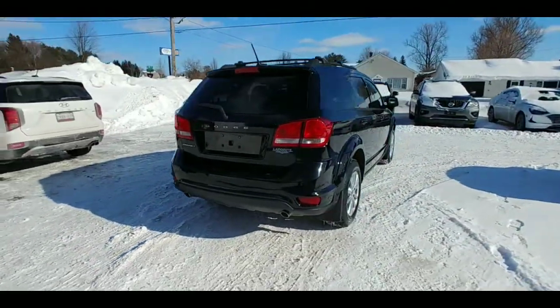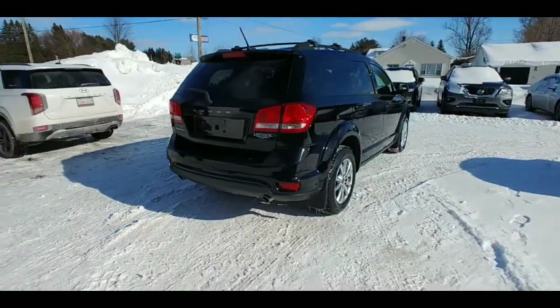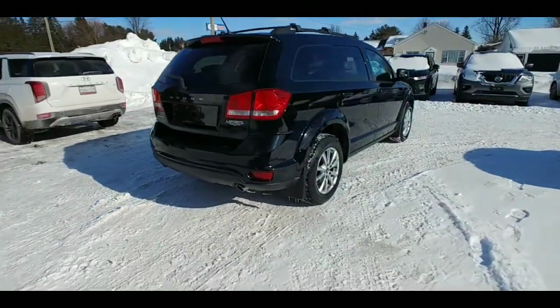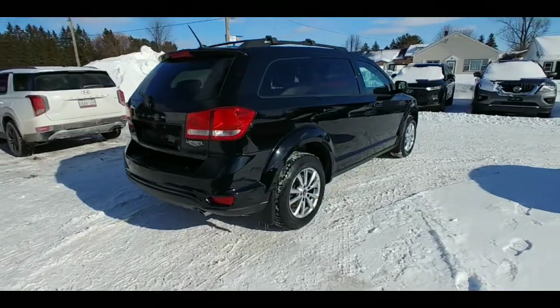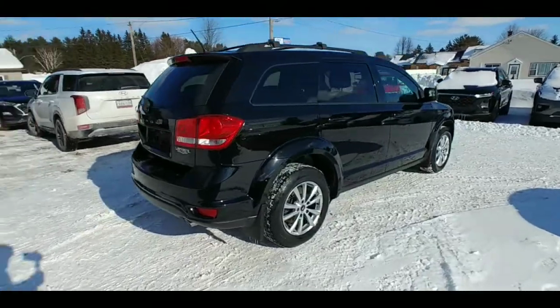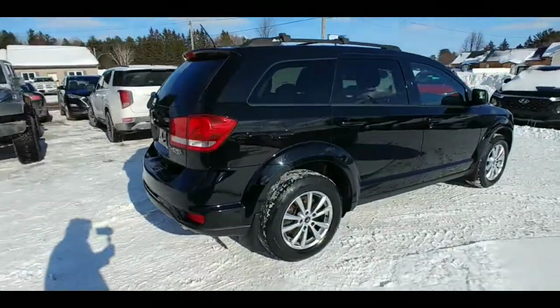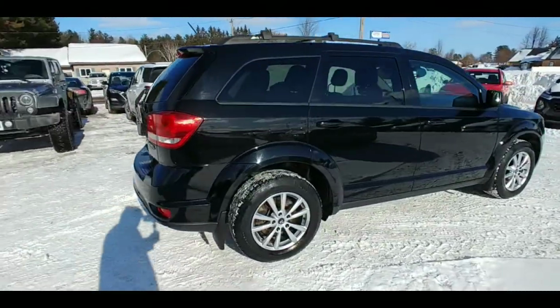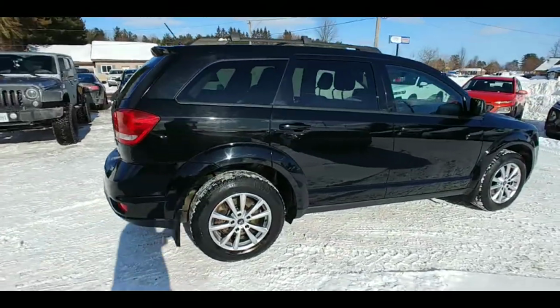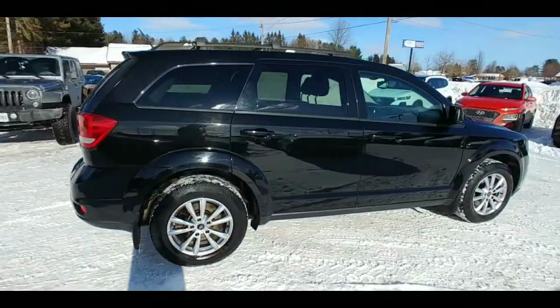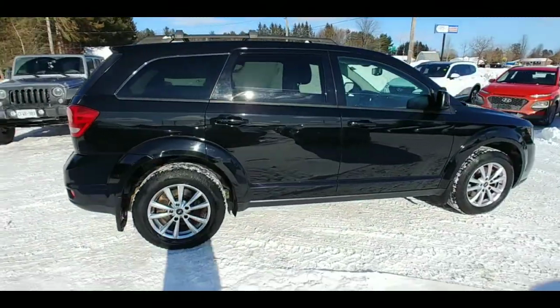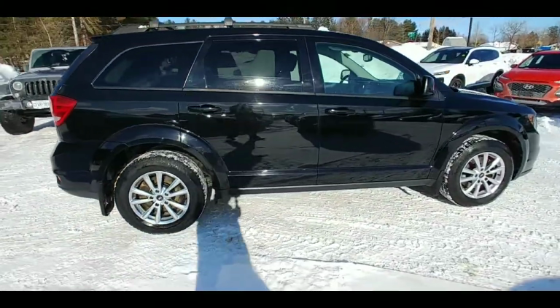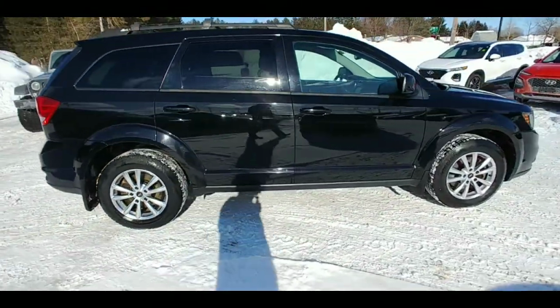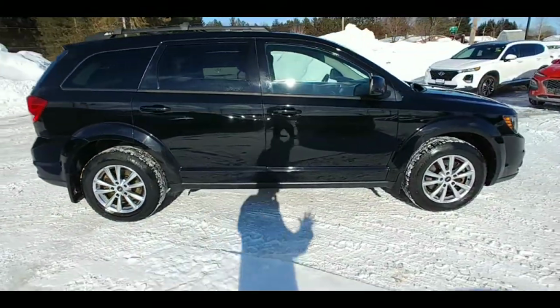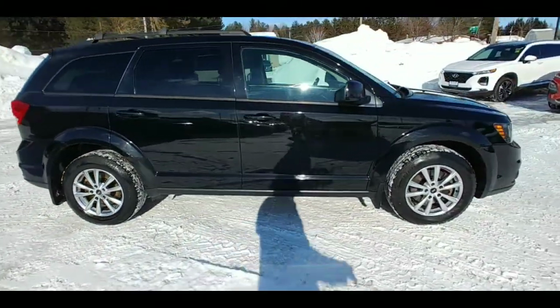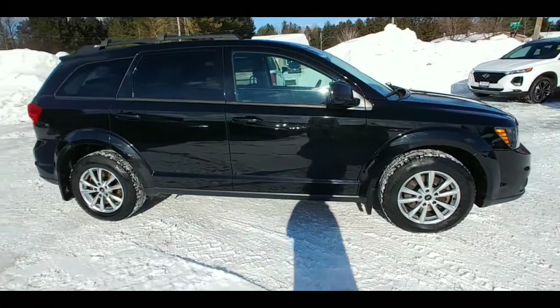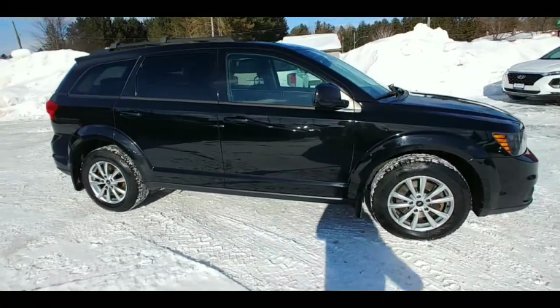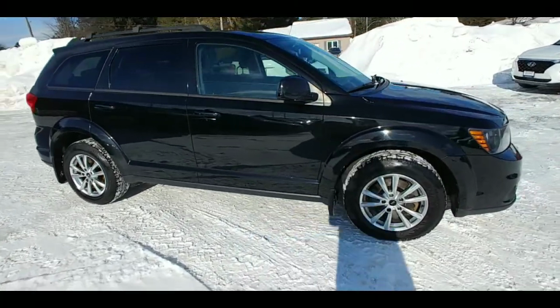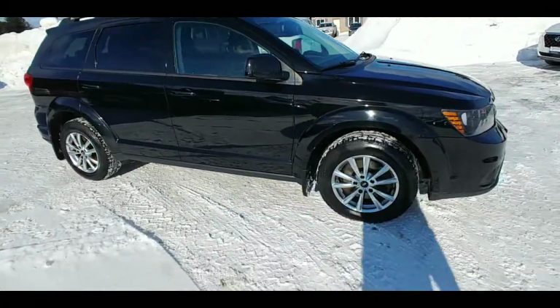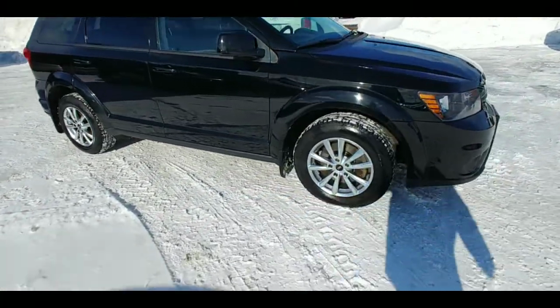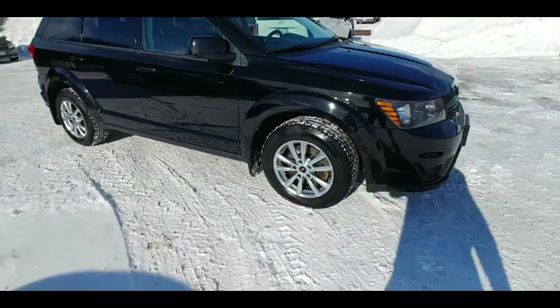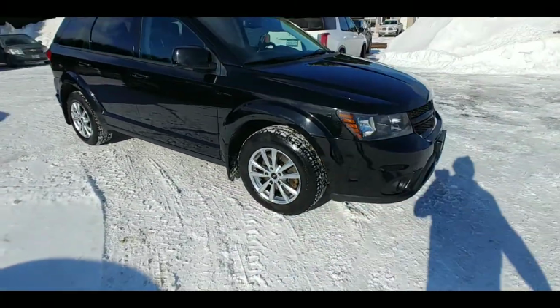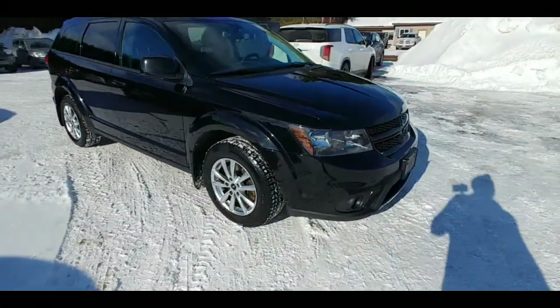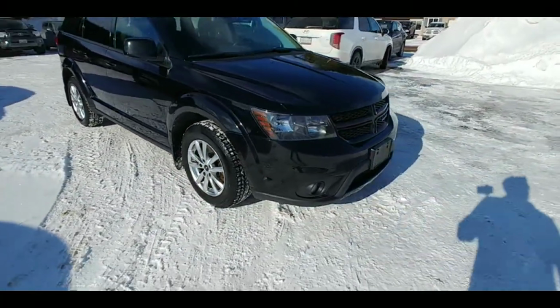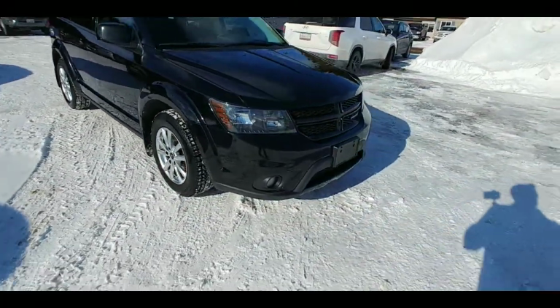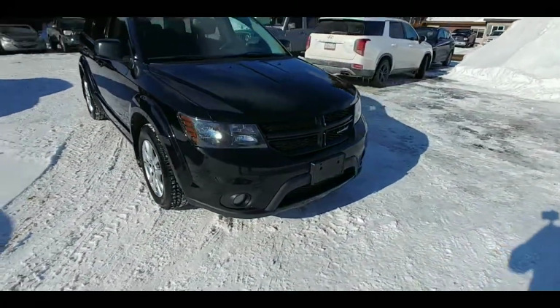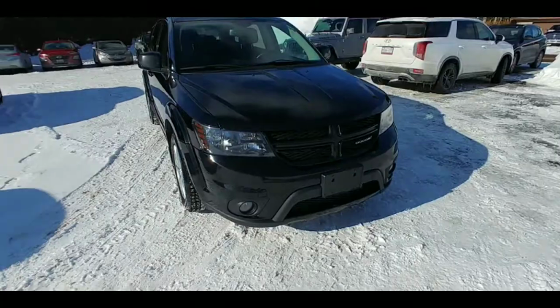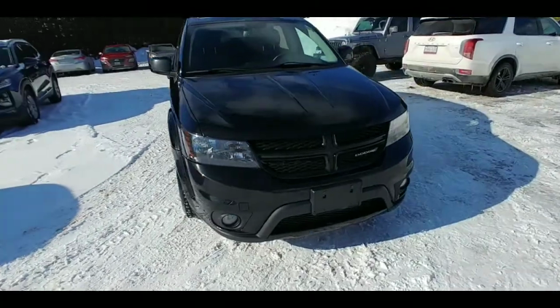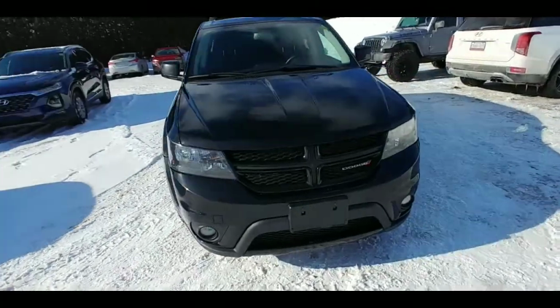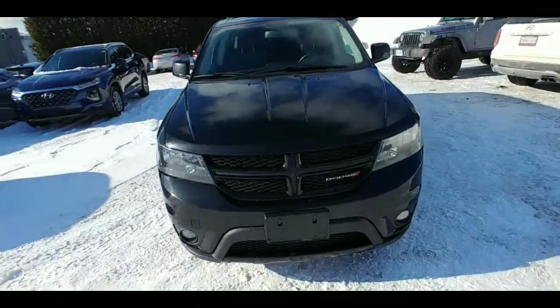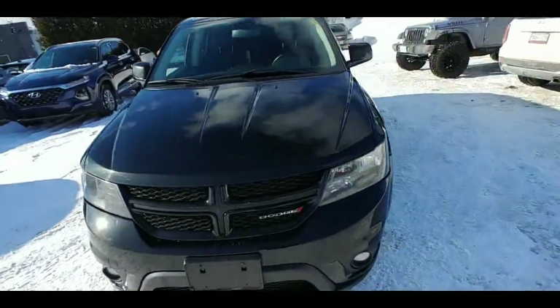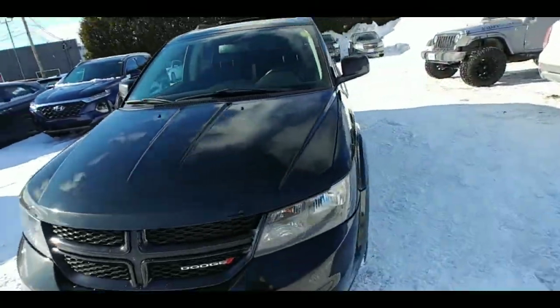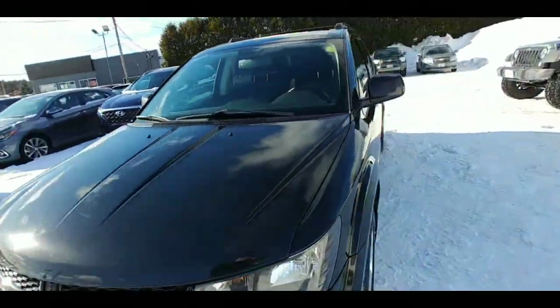This vehicle was just traded in here. It's fairly low kilometers for the year and it's in excellent condition on the outside — as you can see, nearly flawless. We've got those beautiful aftermarket rims looking great, and it's got winter tires on there right now. Let's go inside and have a peek at the rest of the car.